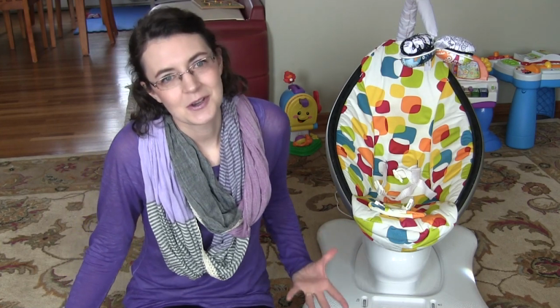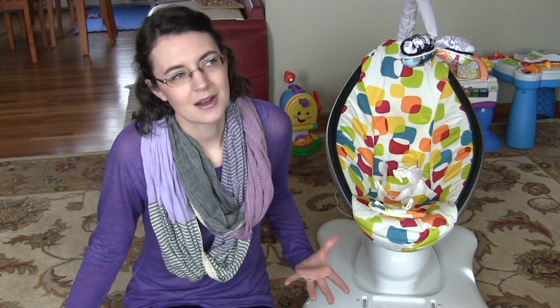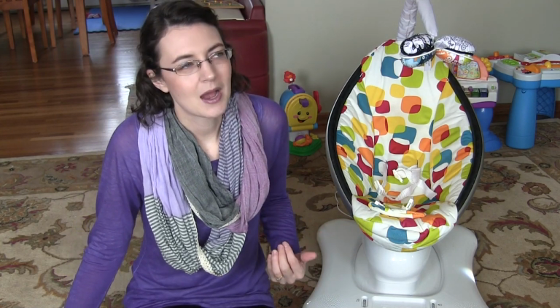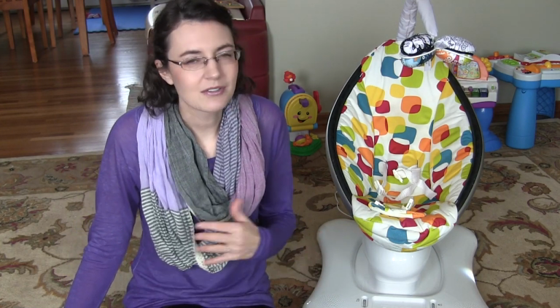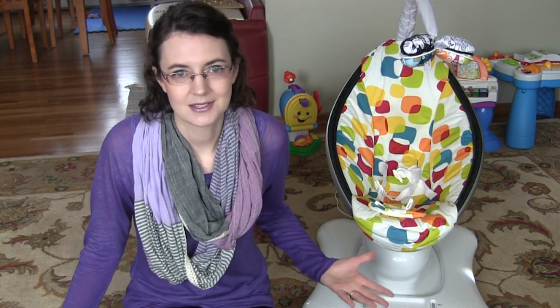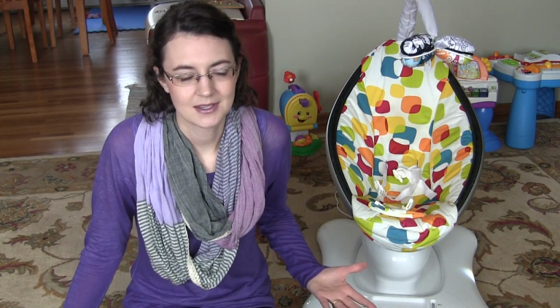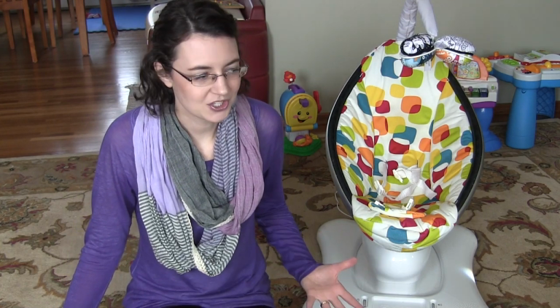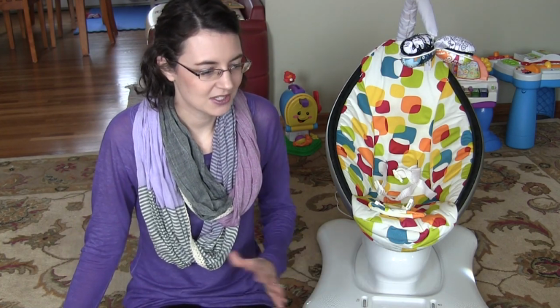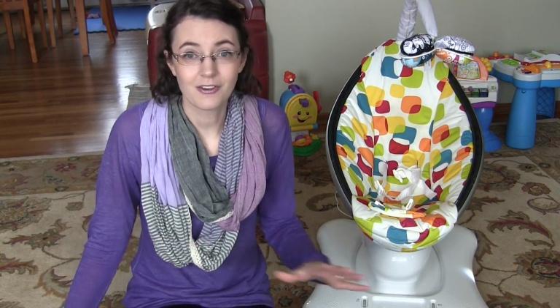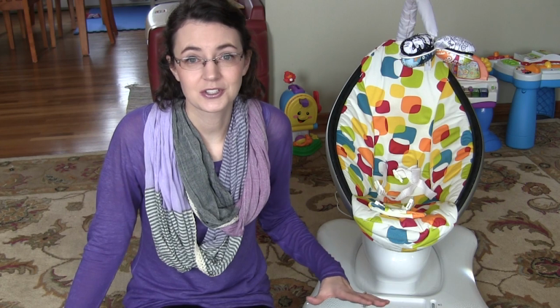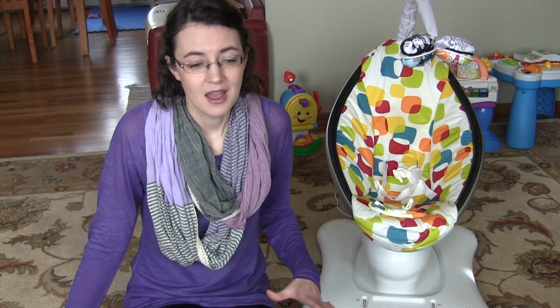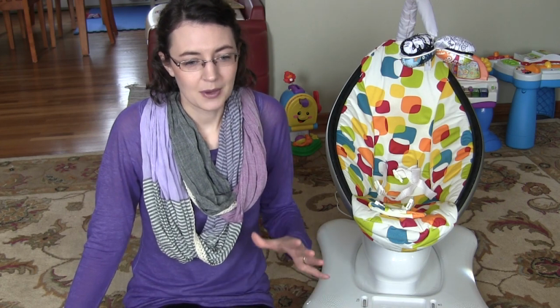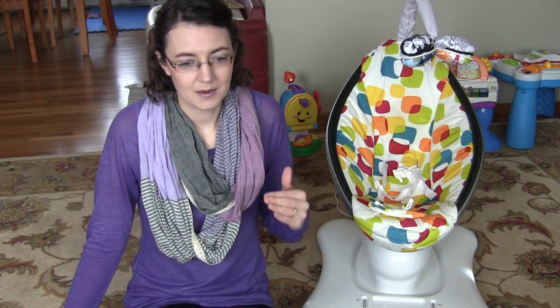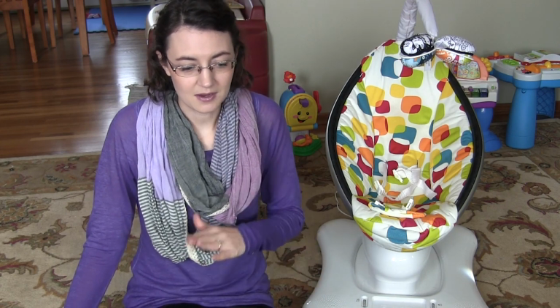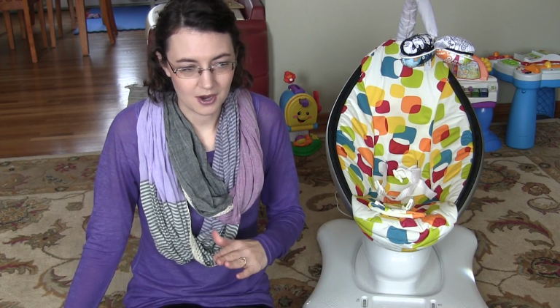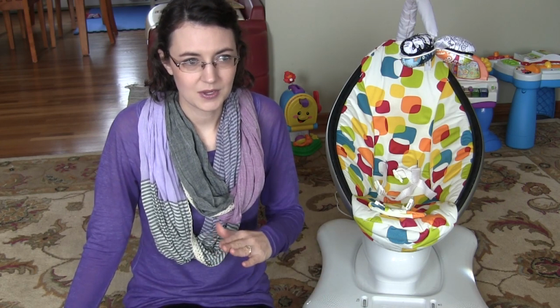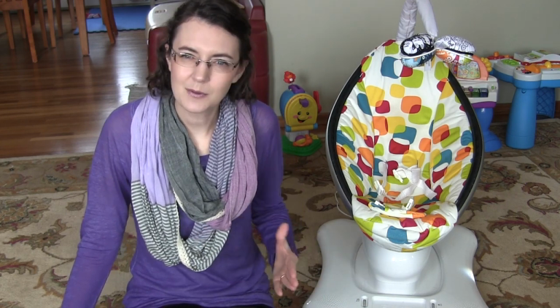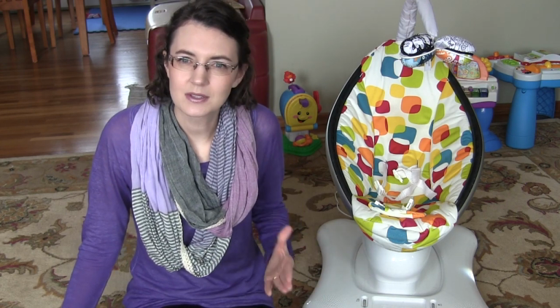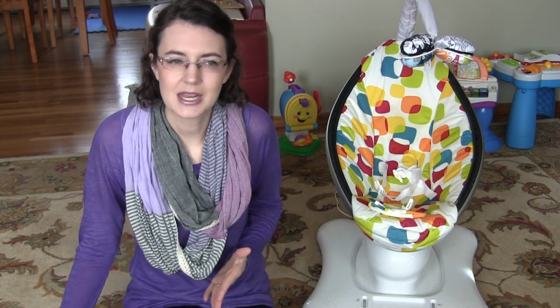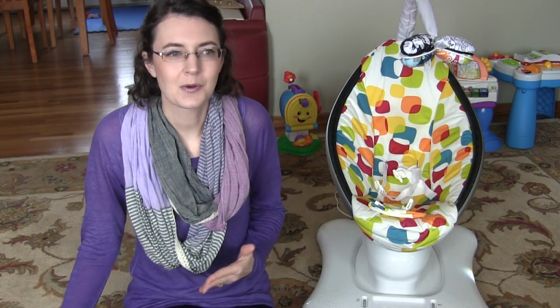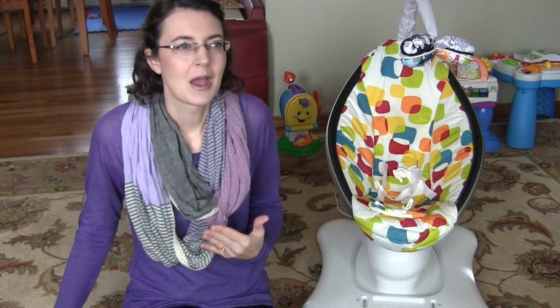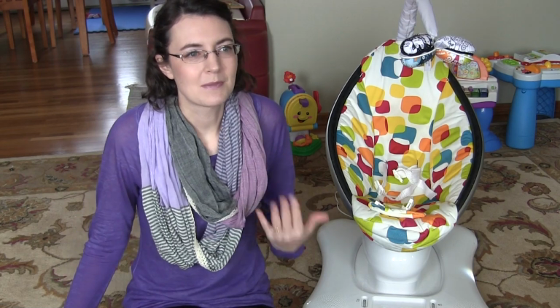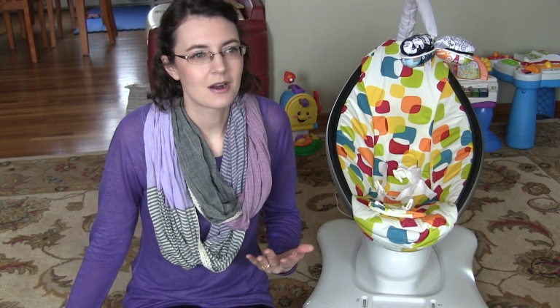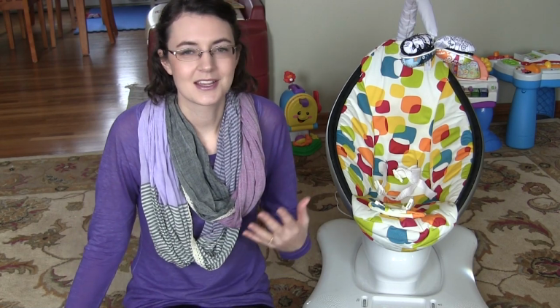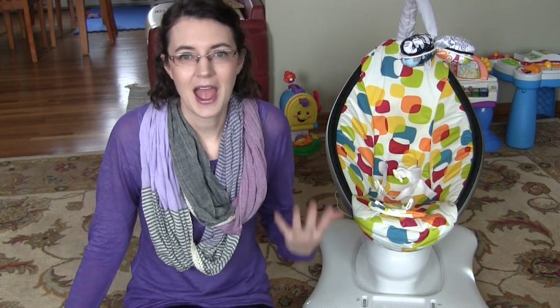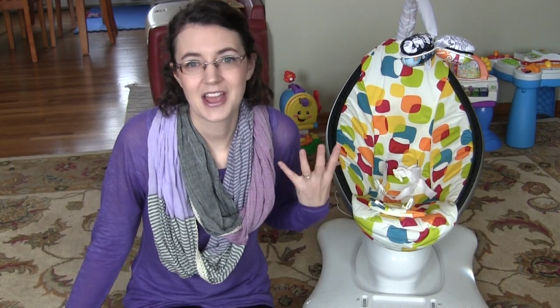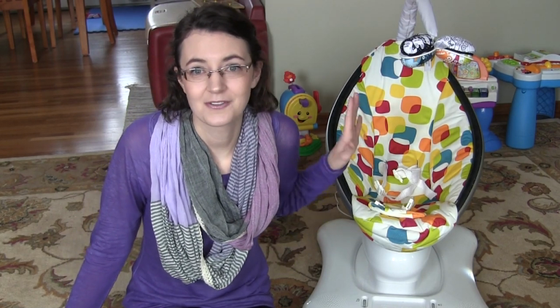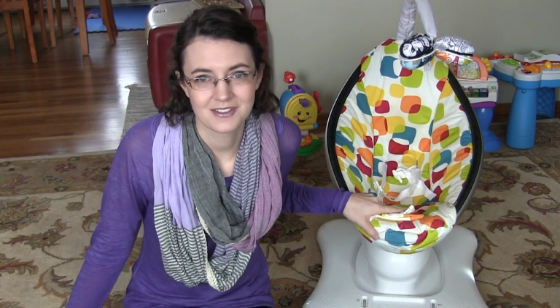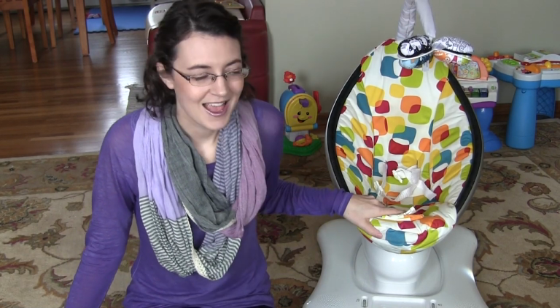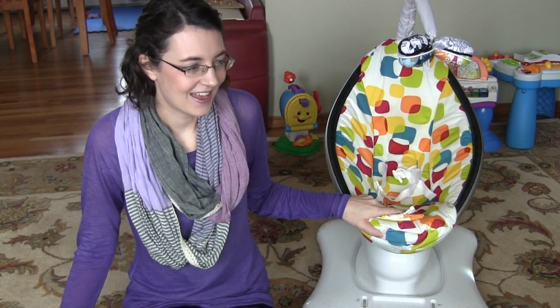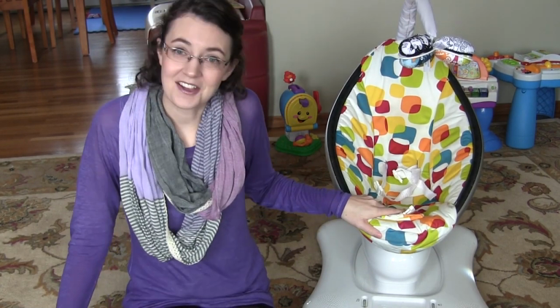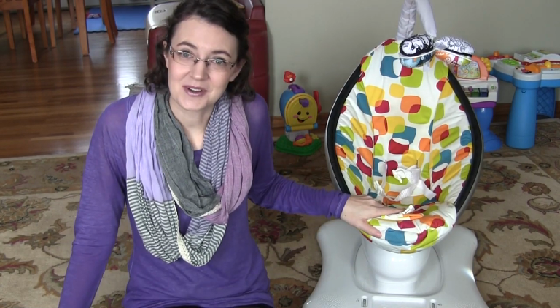It's so awesome. I never knew this existed. I wish I had this with all of my children, but when my youngest, Charlie, was six or eight weeks old, my mom called and said you have to have one of these, and they got us one.